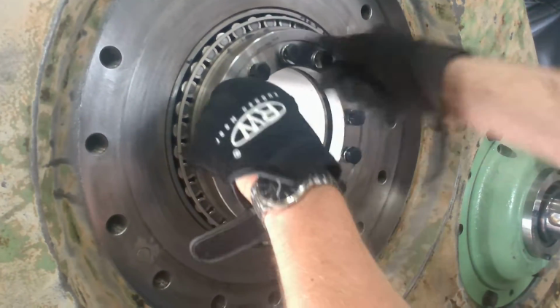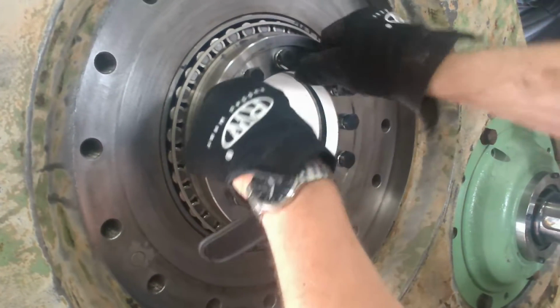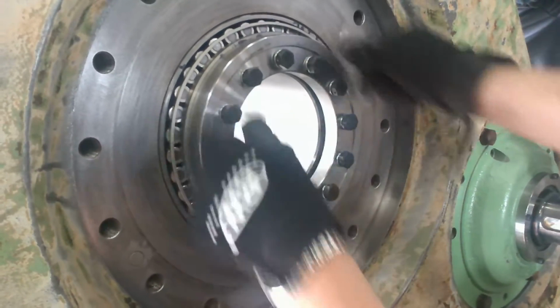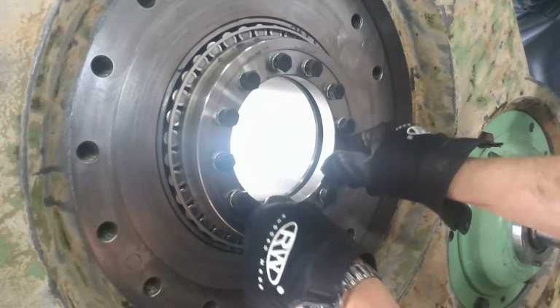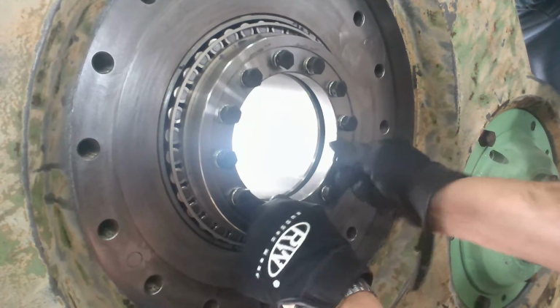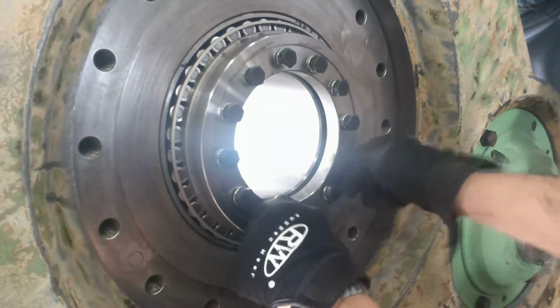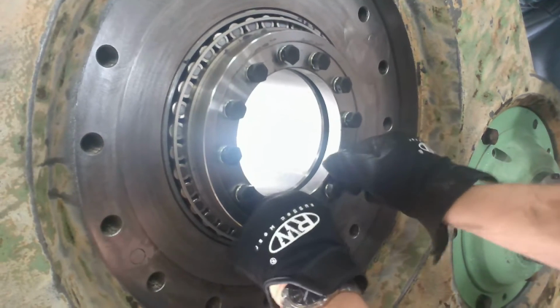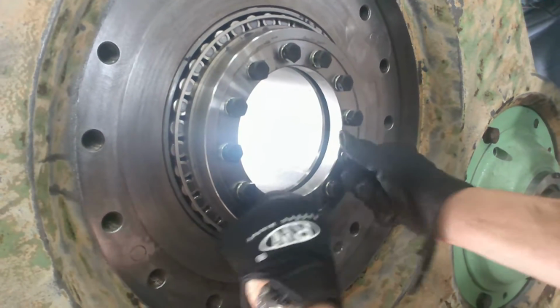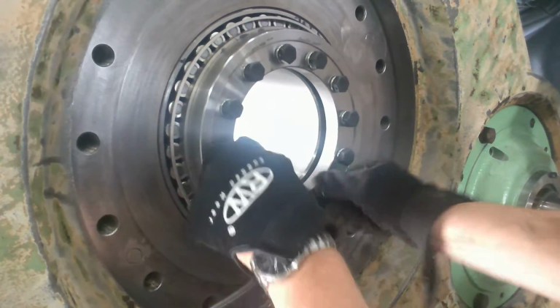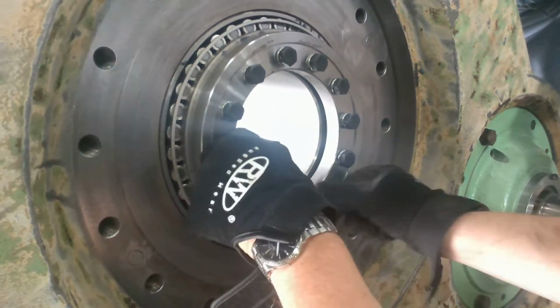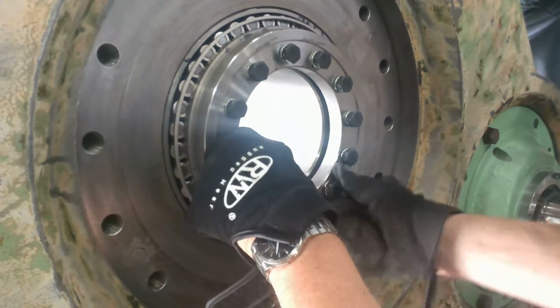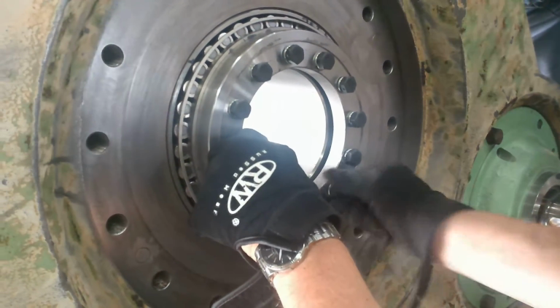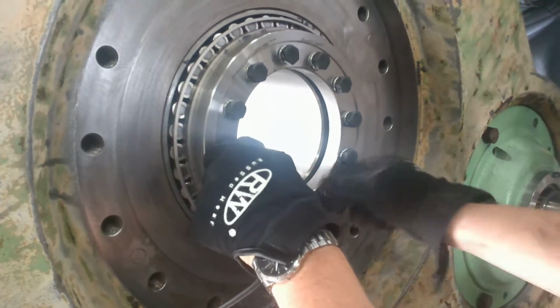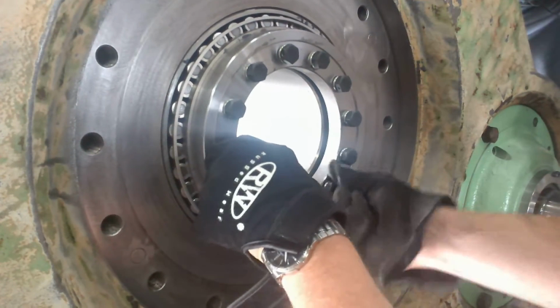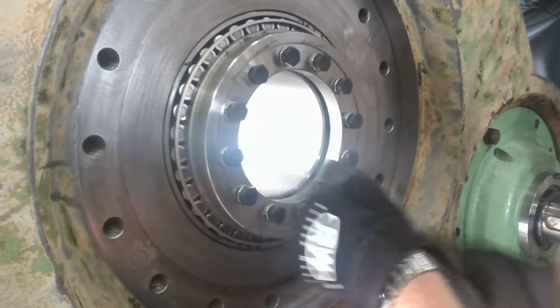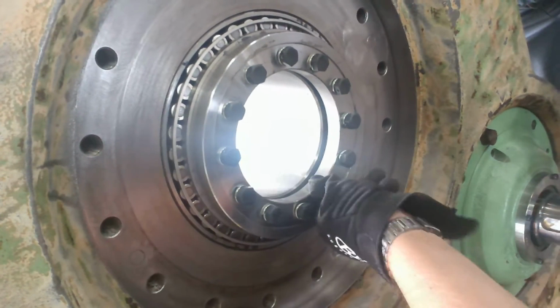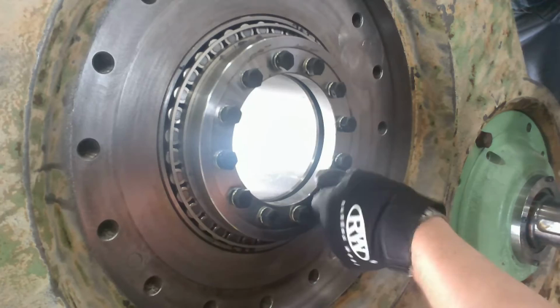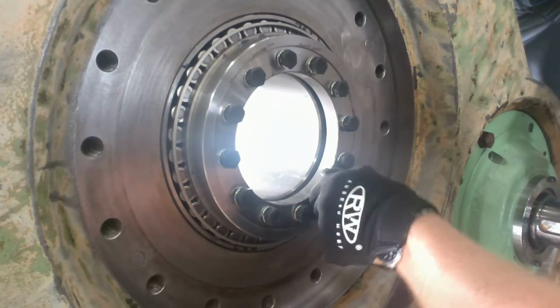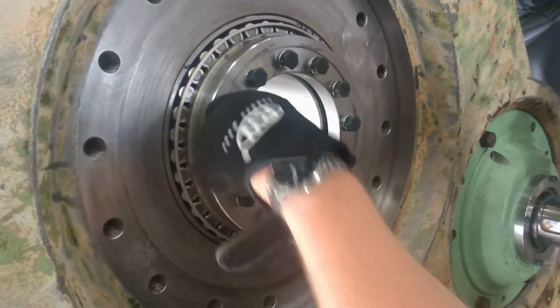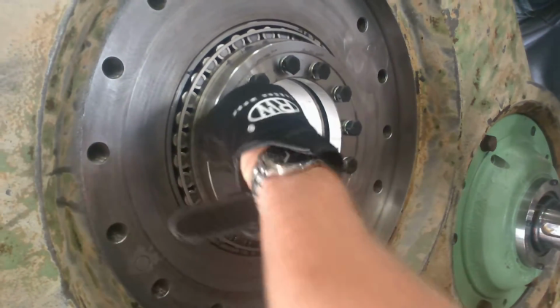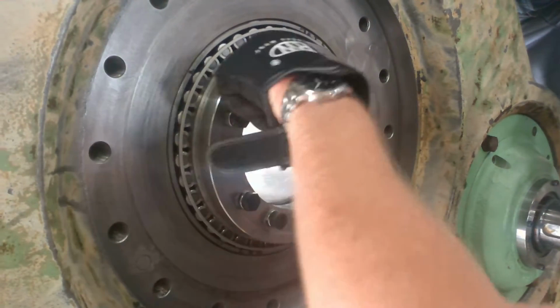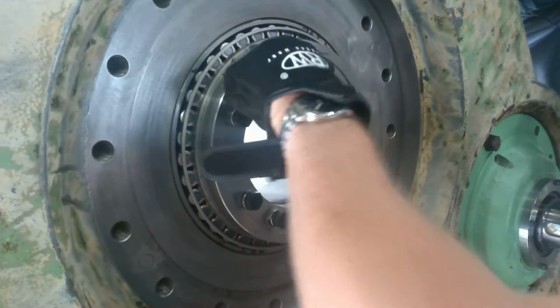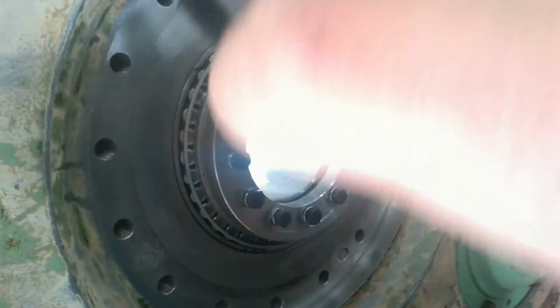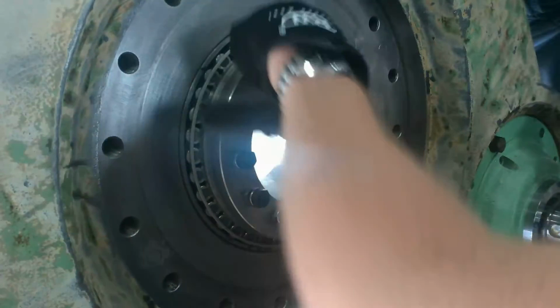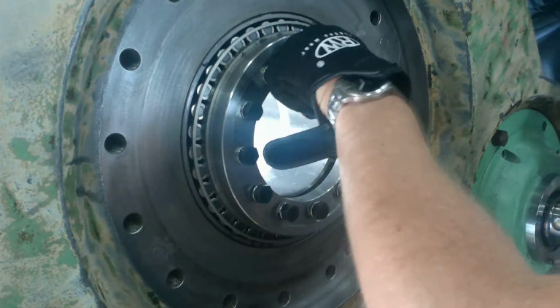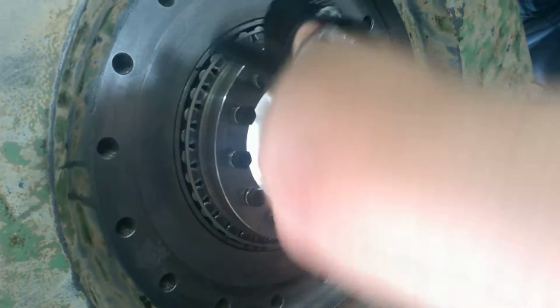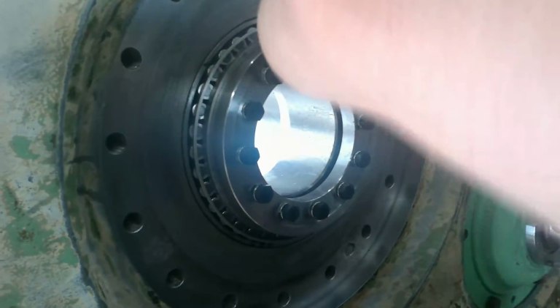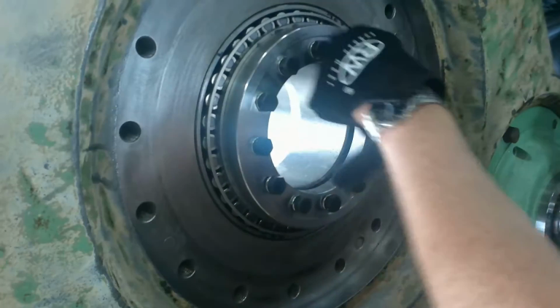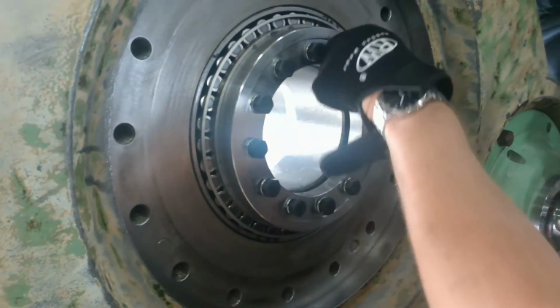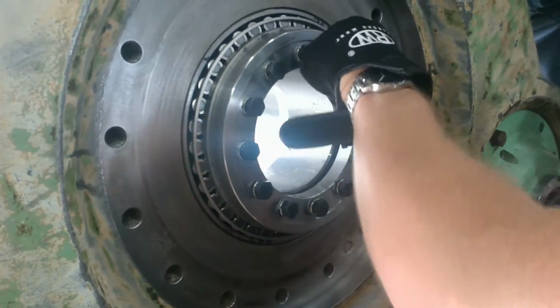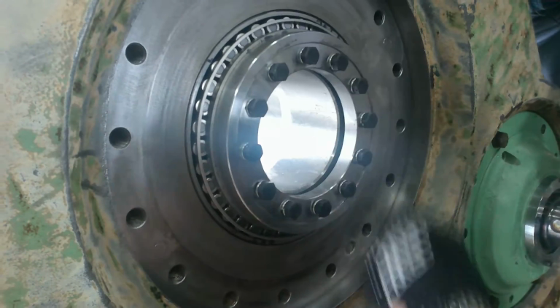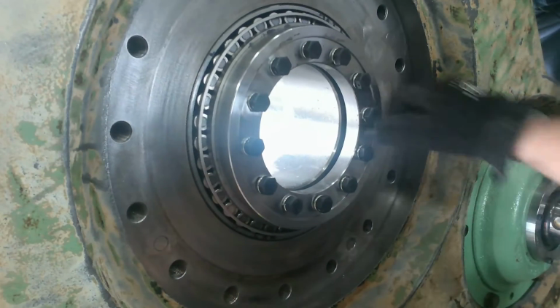For the first couple of torques, we're going to do it in a star pattern and pull this in. As soon as he gets these set, he's going to start running that torque wrench. That bearing's still a little bit hot, and that'll make everything pull up and pull together quick.